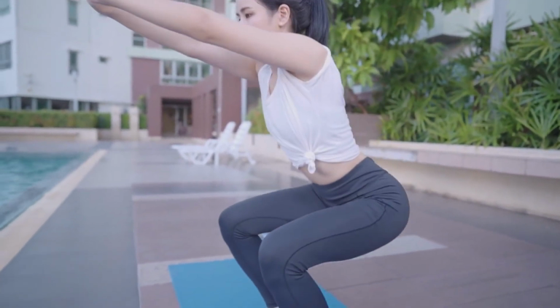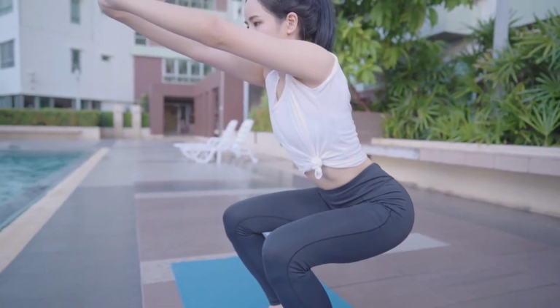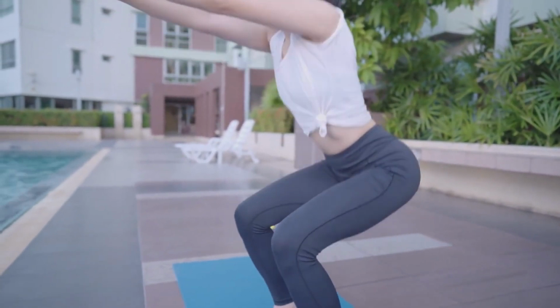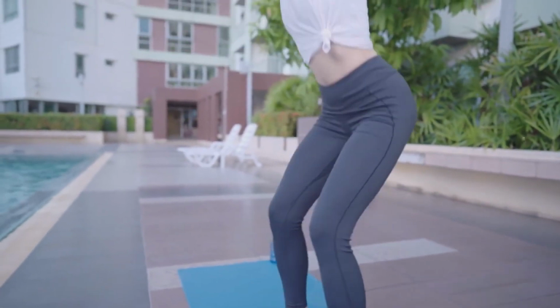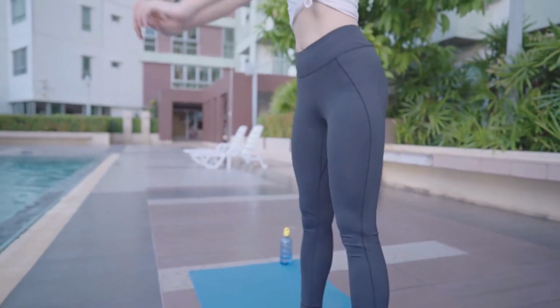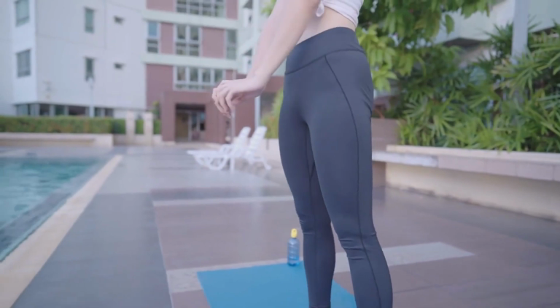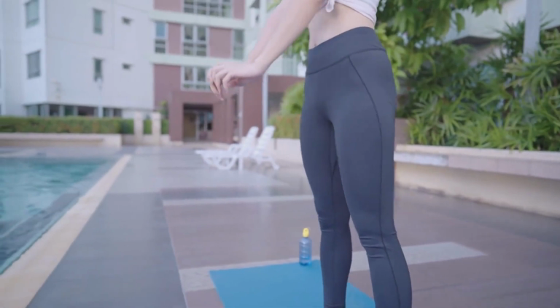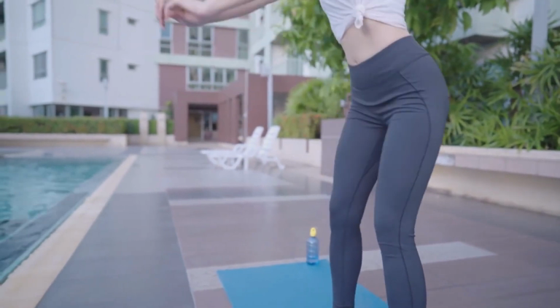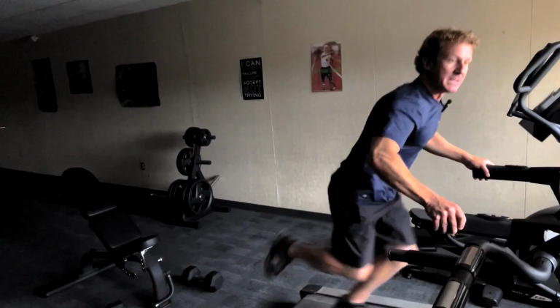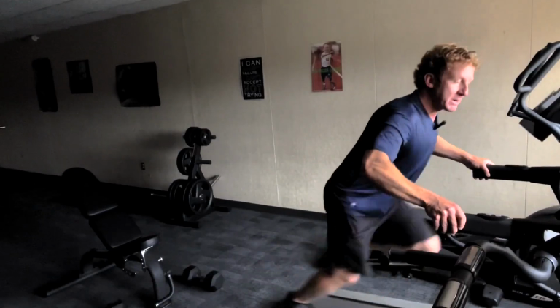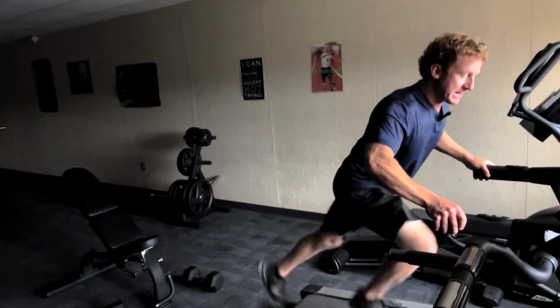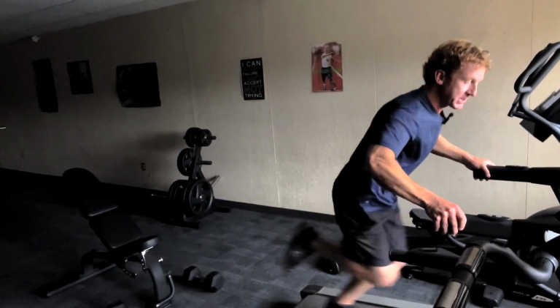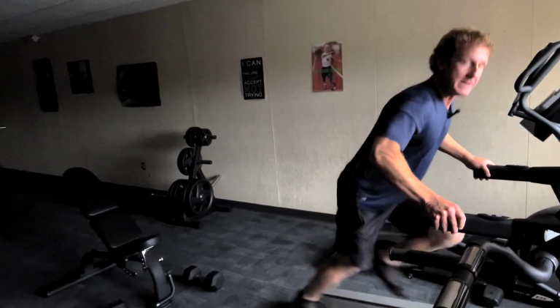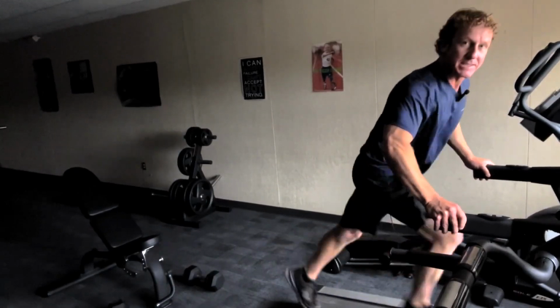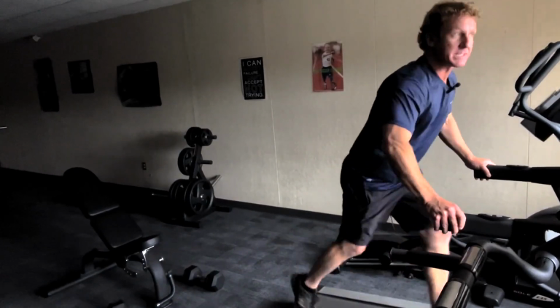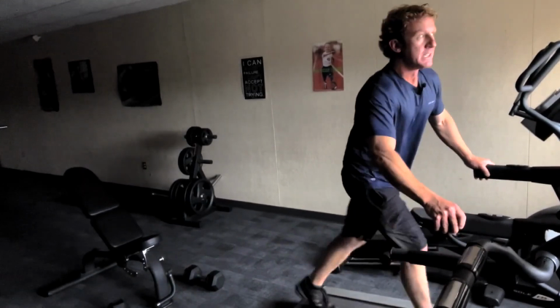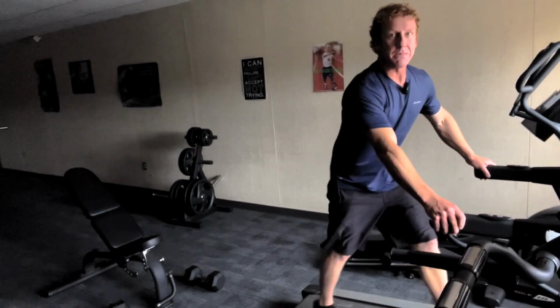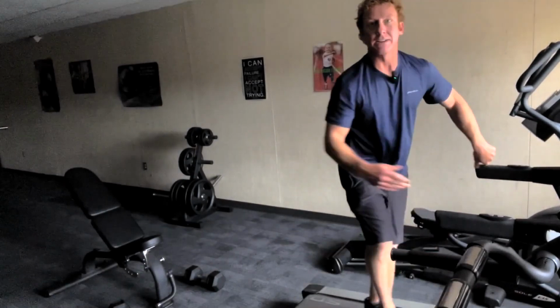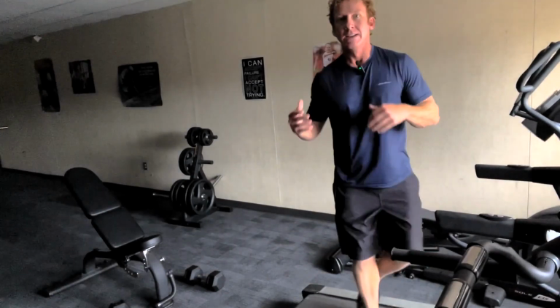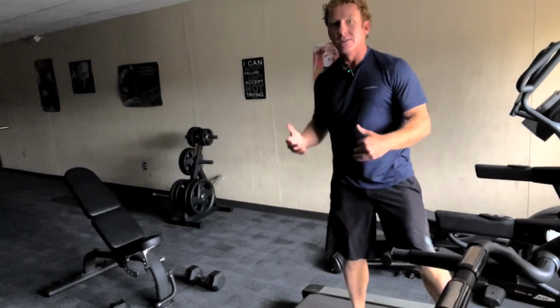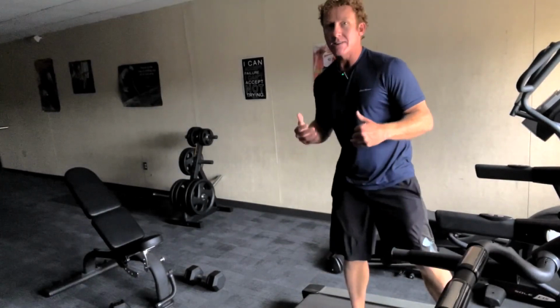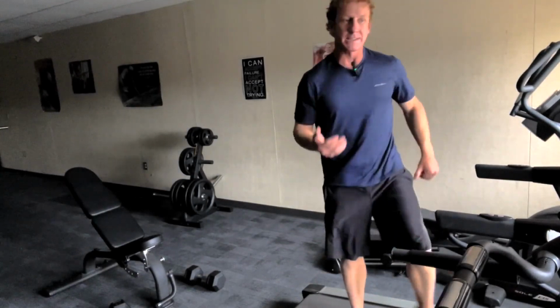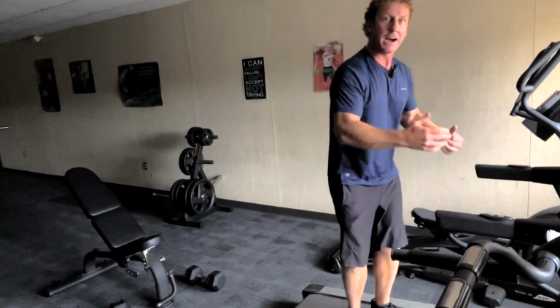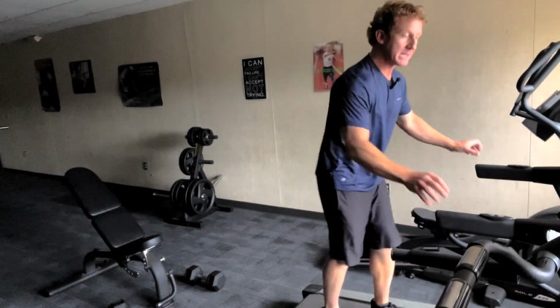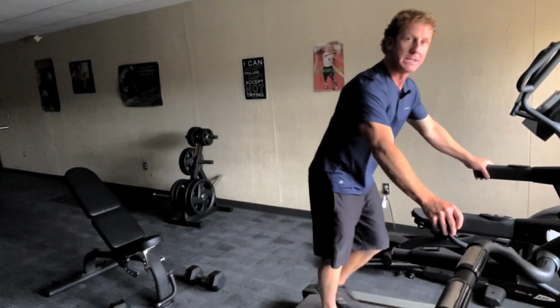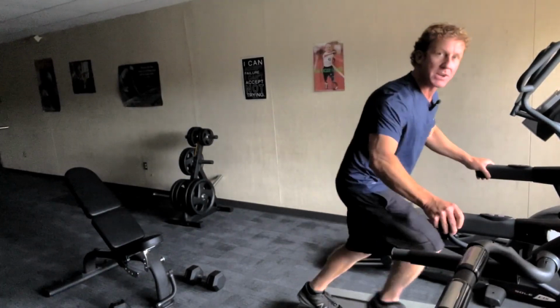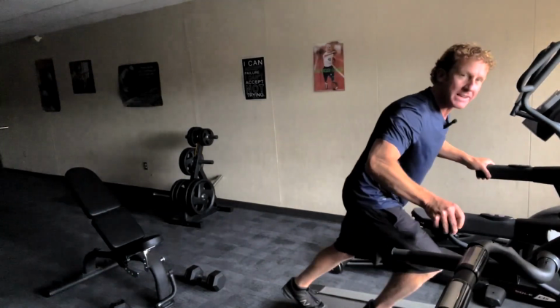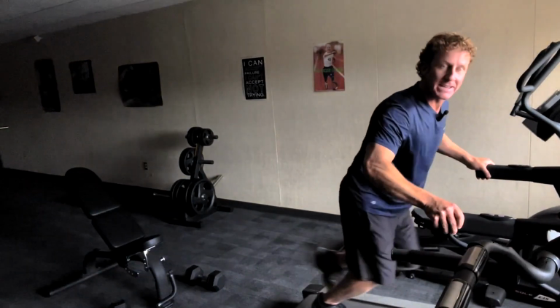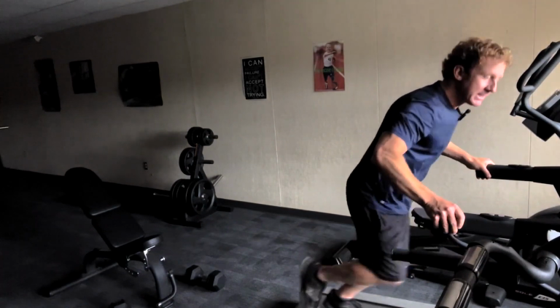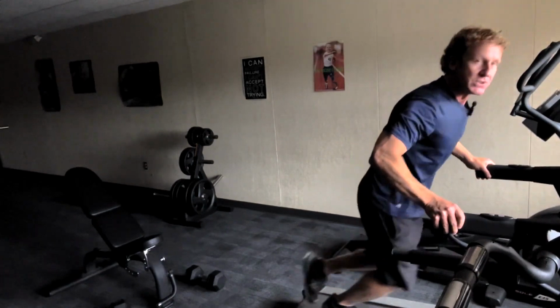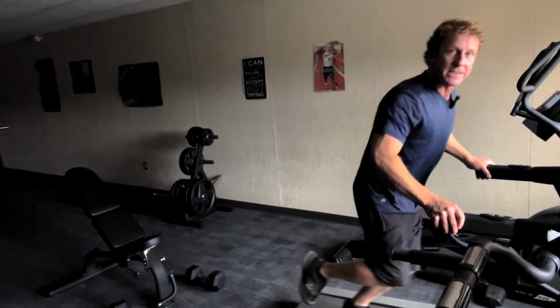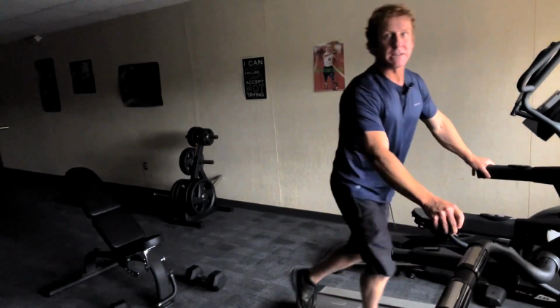30 seconds at a time — driving, pushing, big steps. Jump down, do some air squats, hop back up for 30 seconds again, driving this treadmill.